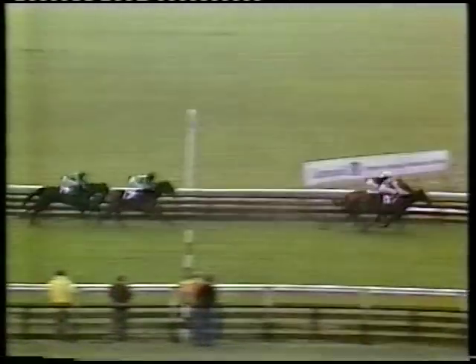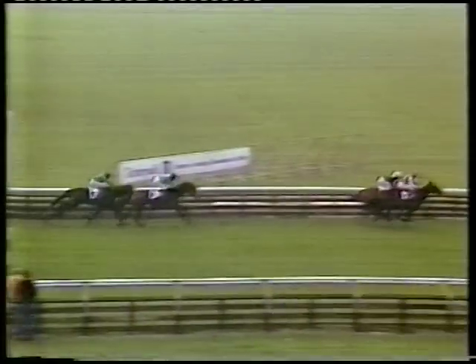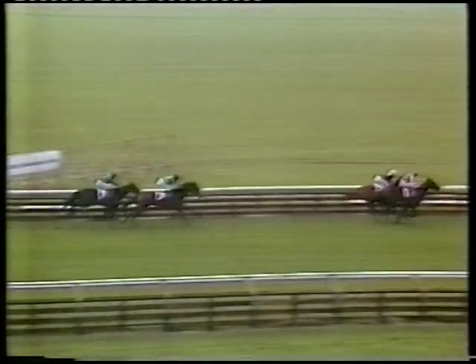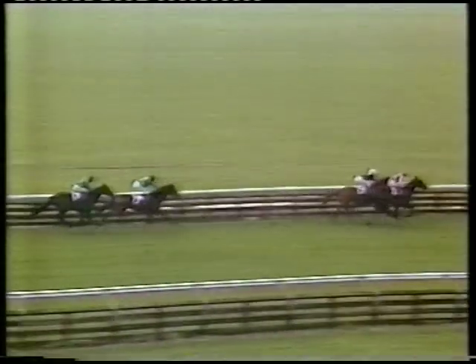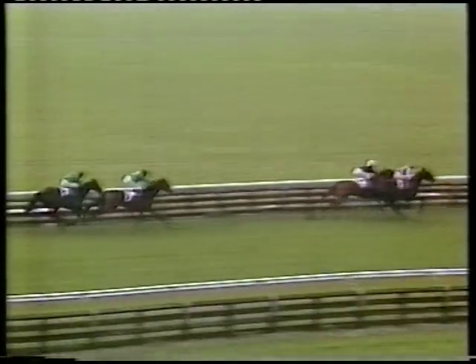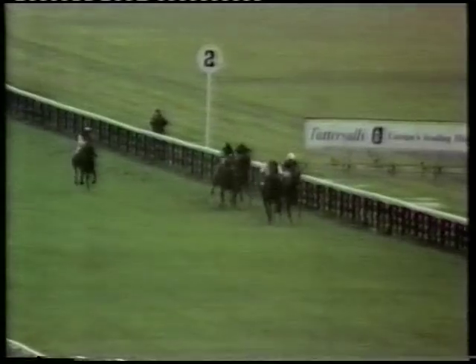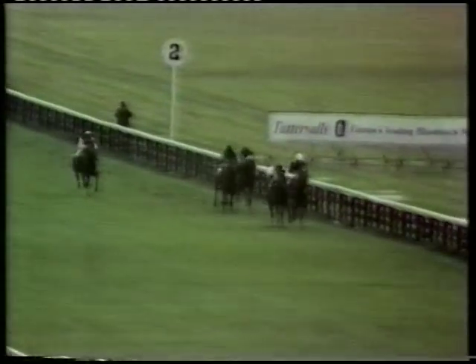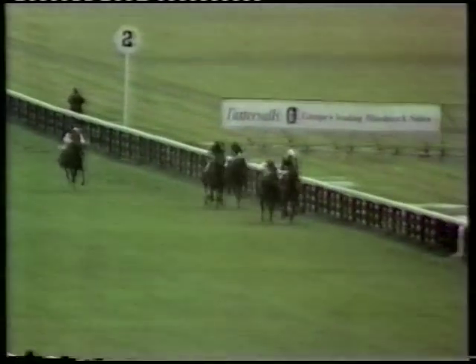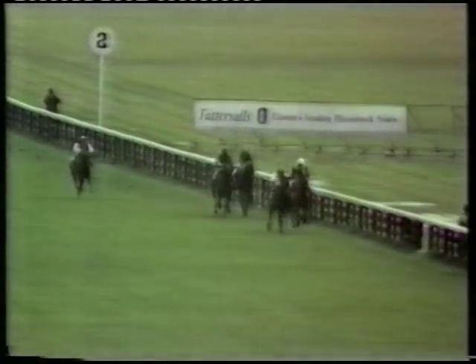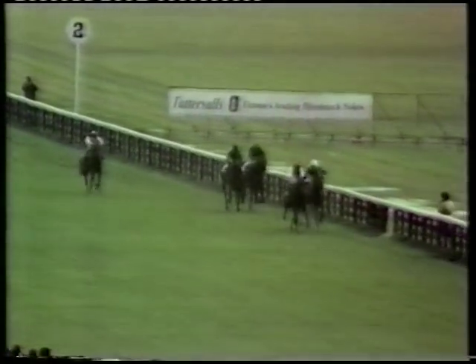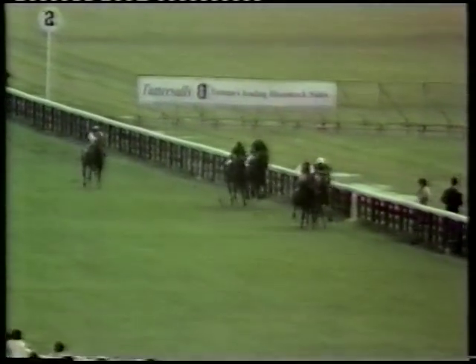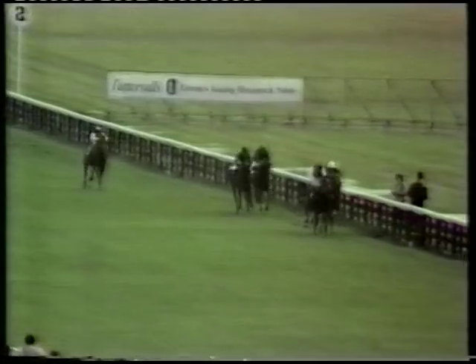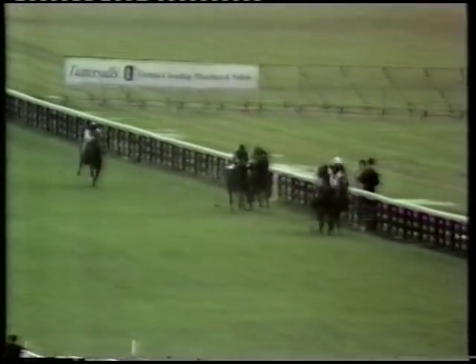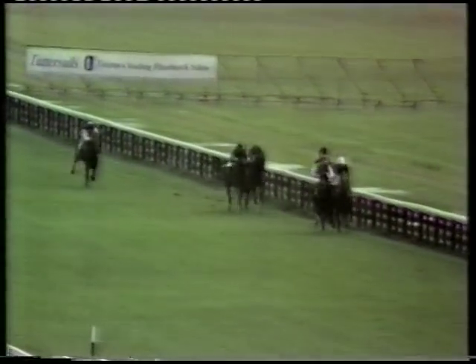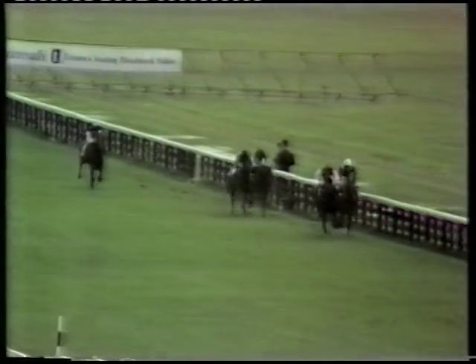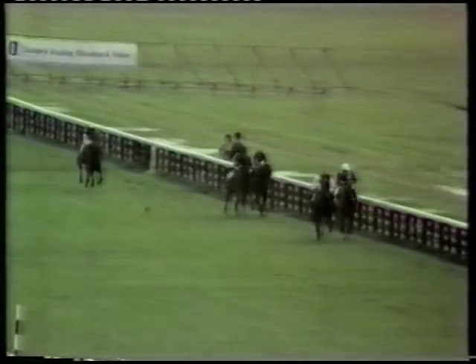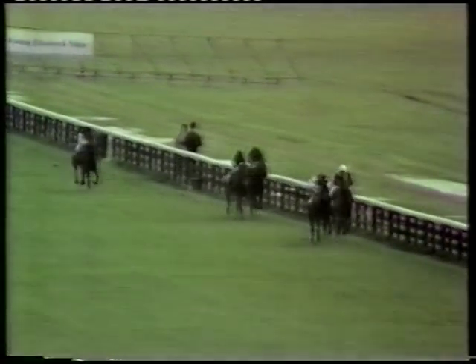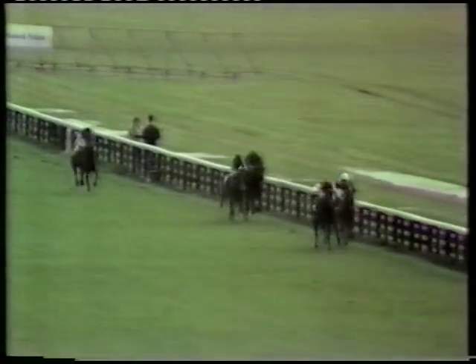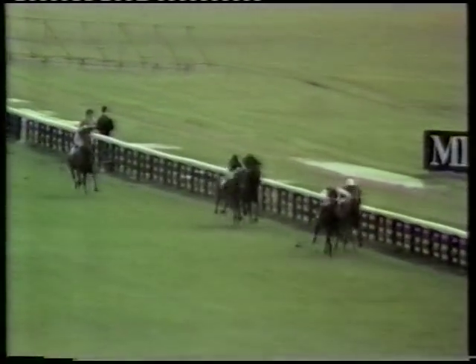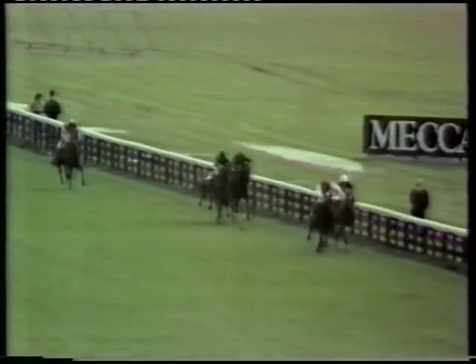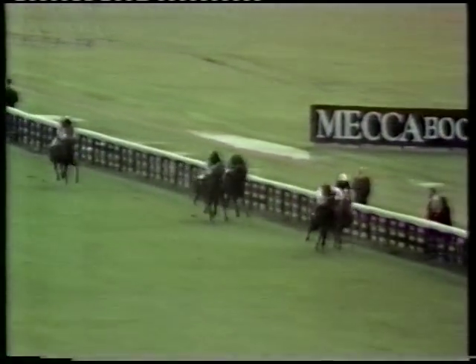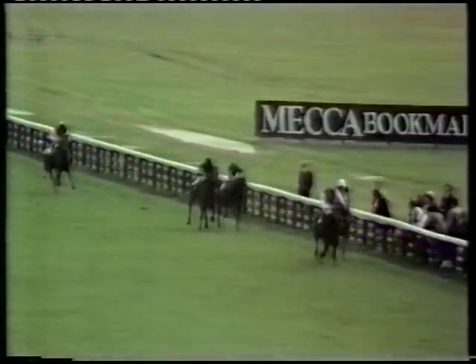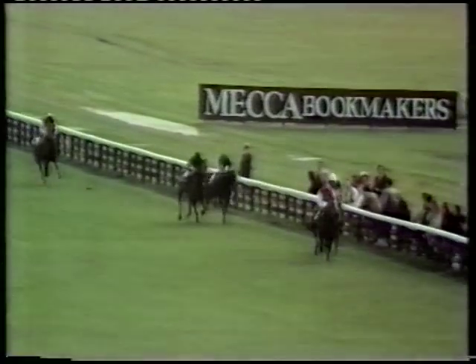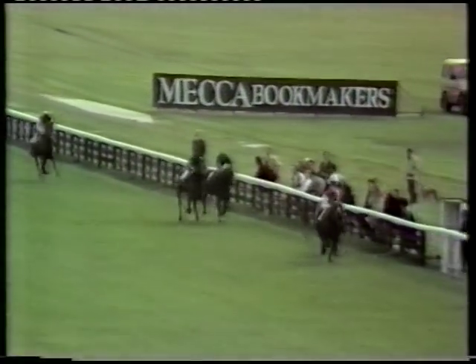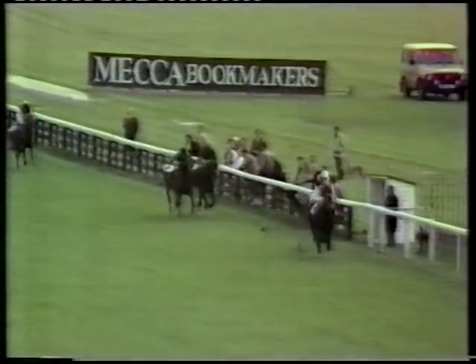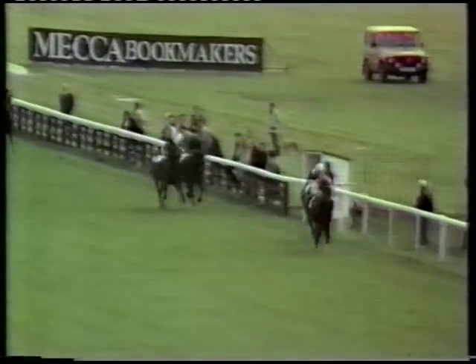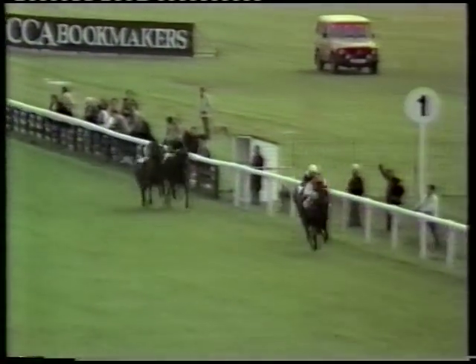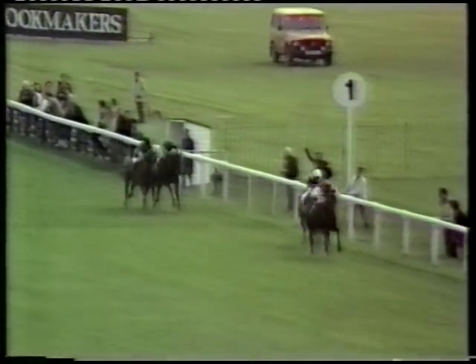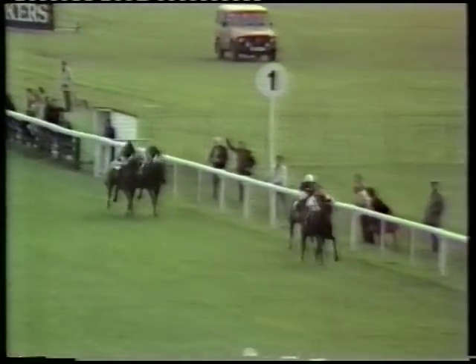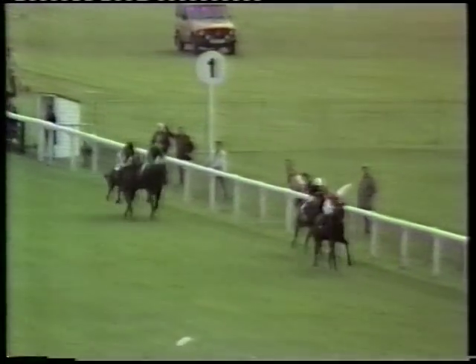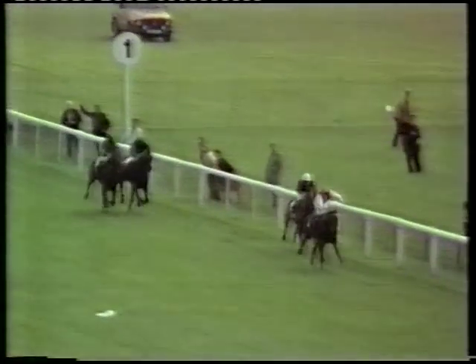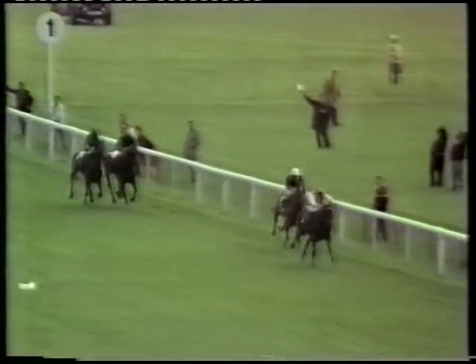Steve just knows how much Damister has — he's ridden the horse against him before. Damister is going on now with just a furlong and a half to go. It's Damister going on from Van de France, and Van de France is rallying, but Damister has it by a length. A furlong to go and Damister by two lengths now from Van de France back in second place.